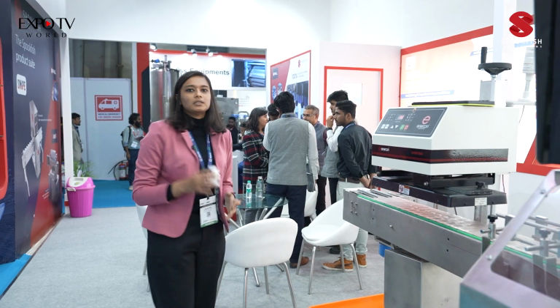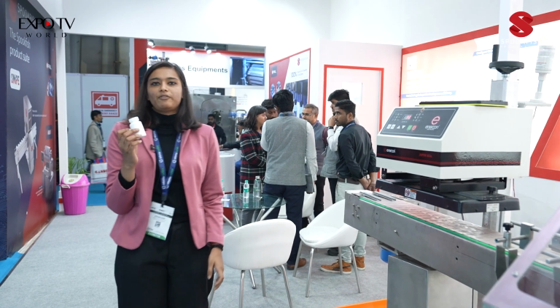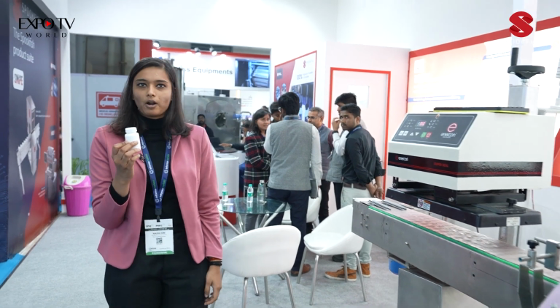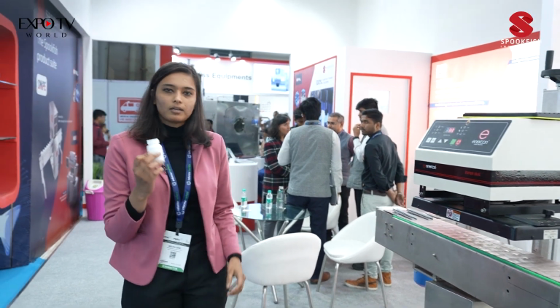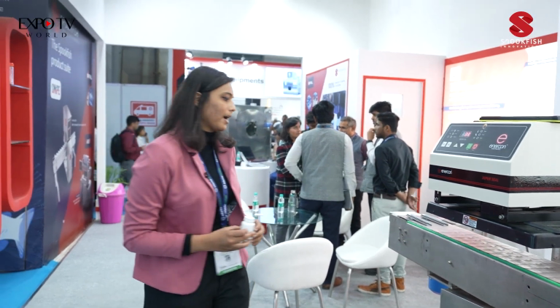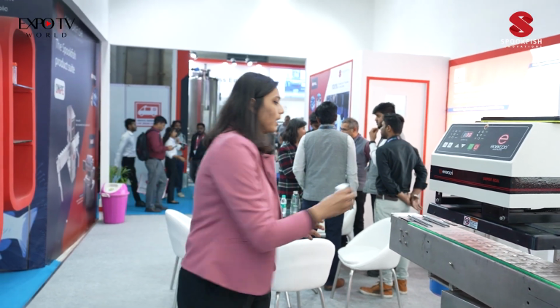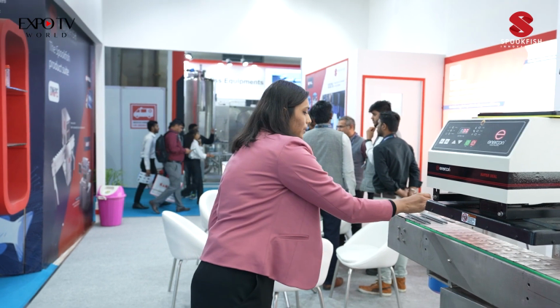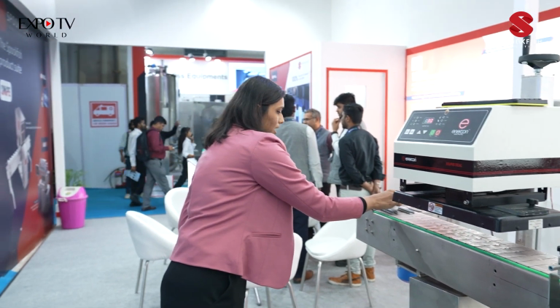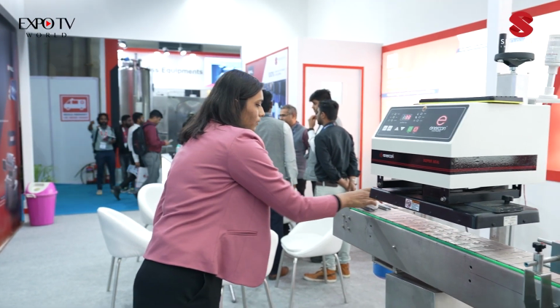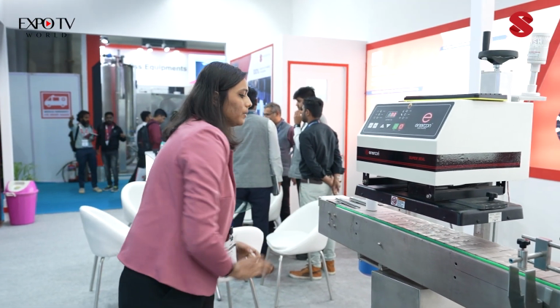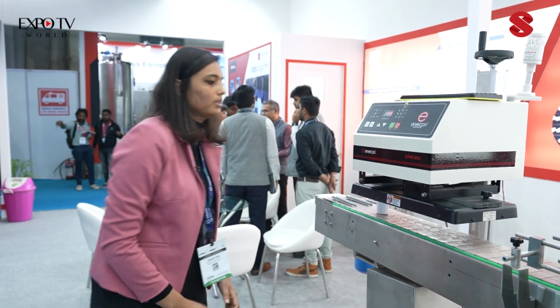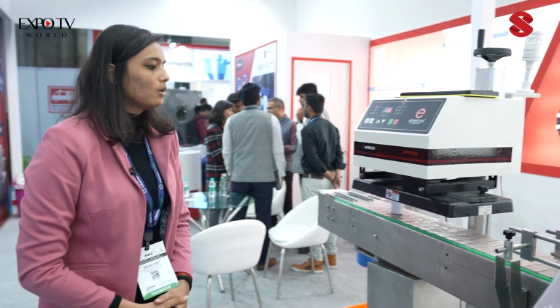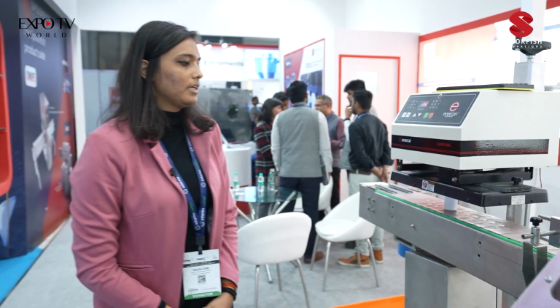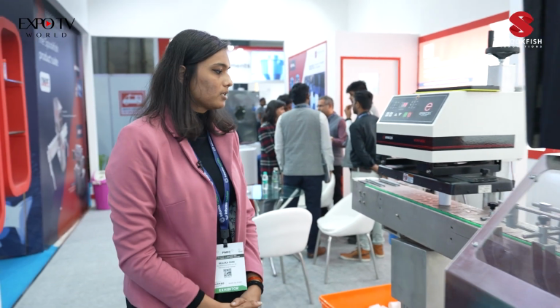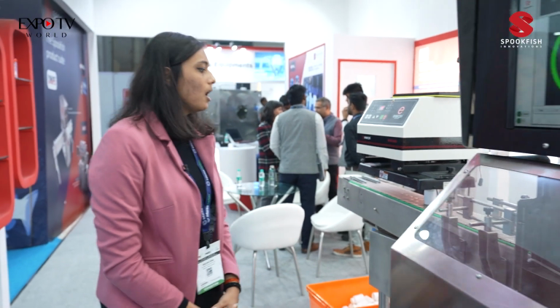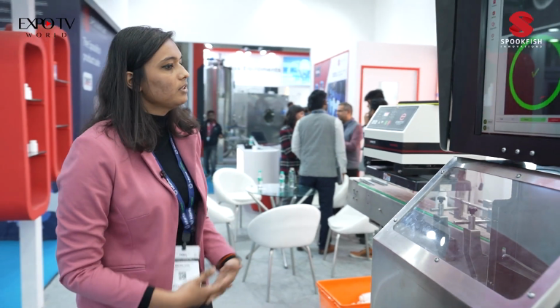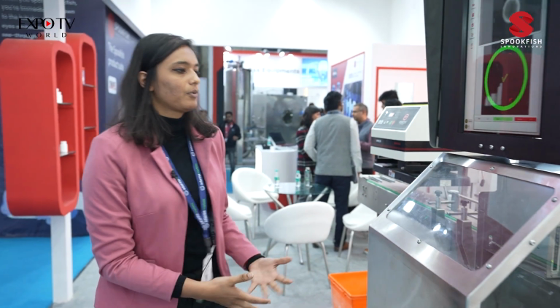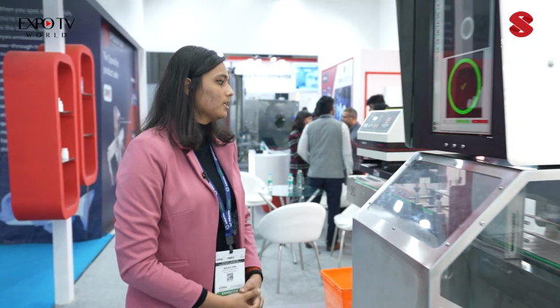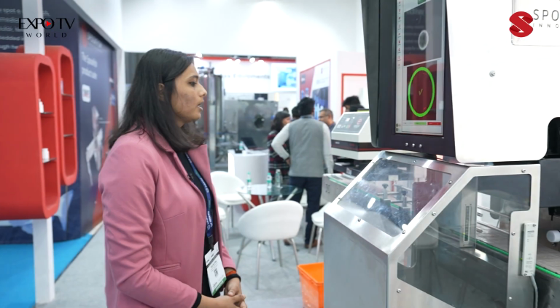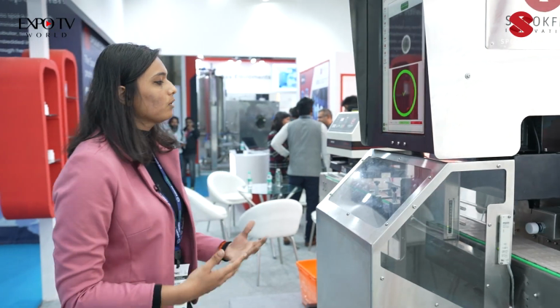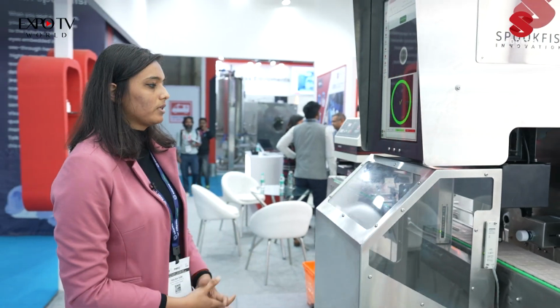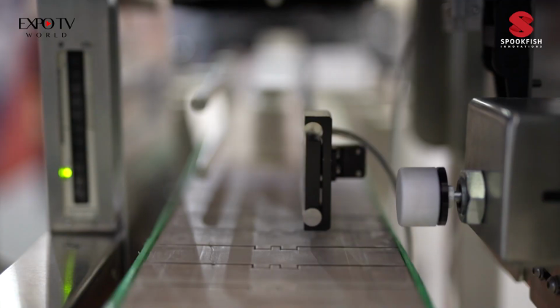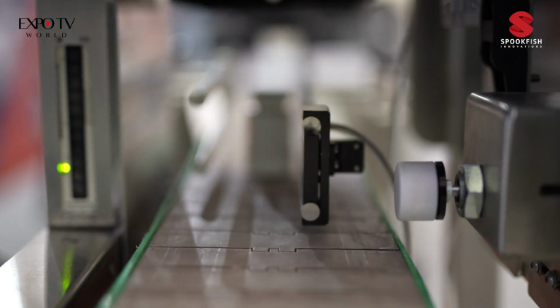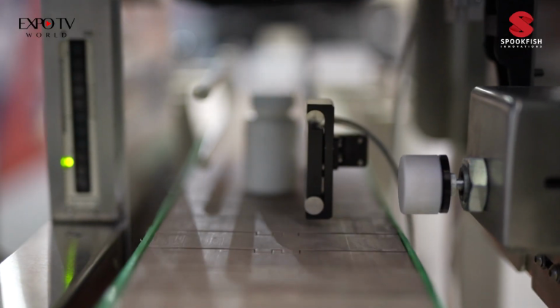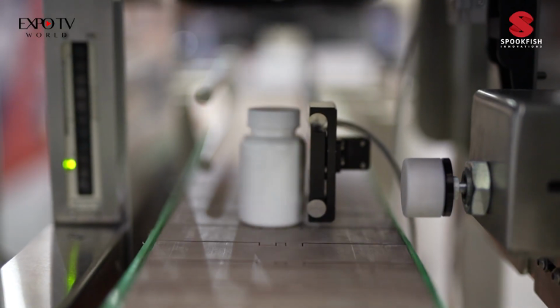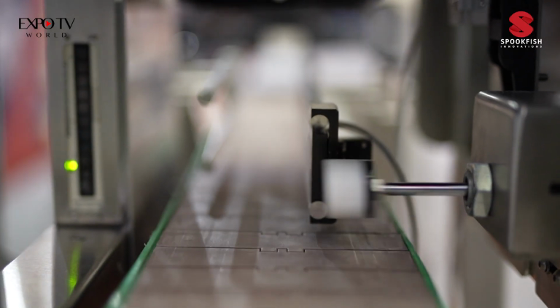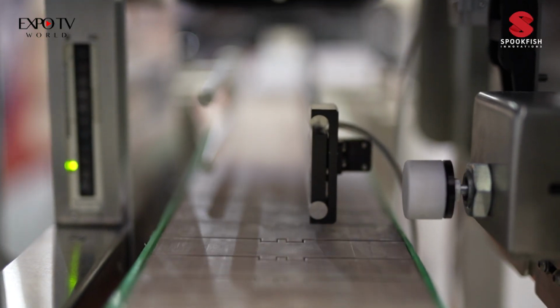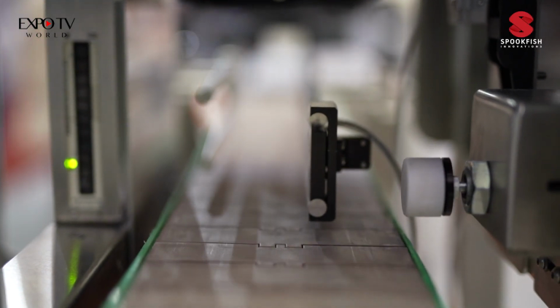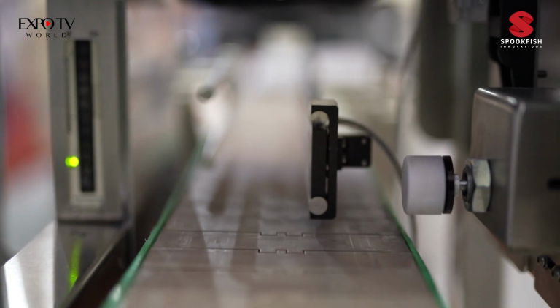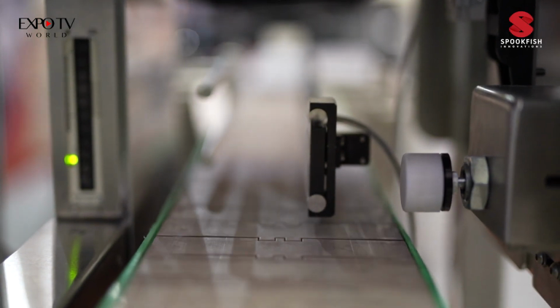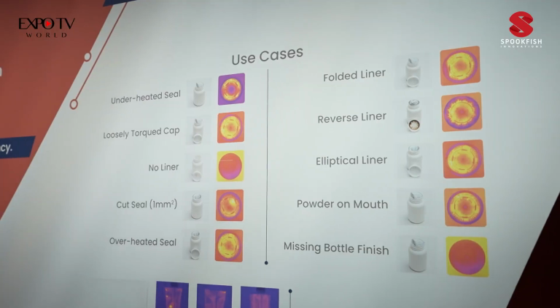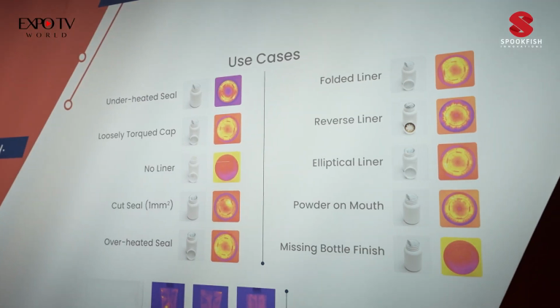This is a defective product and again I will be sending it through the sealing process. After the sealing process, it goes through our technology where we check the seal, and if it's defective, it goes back to the rejection bin.